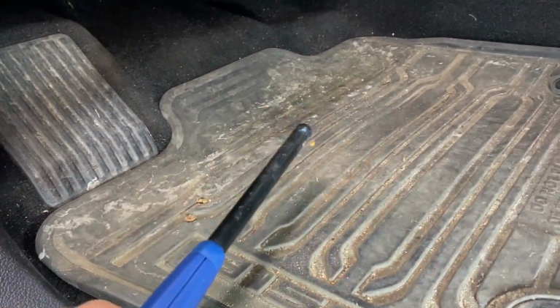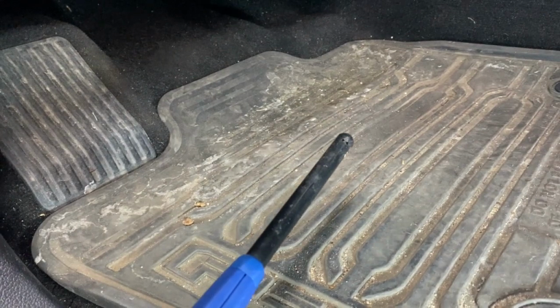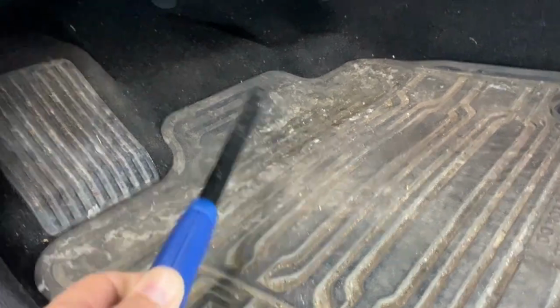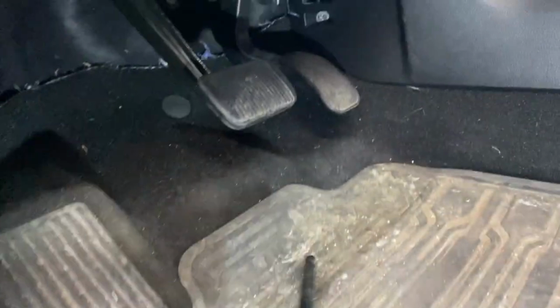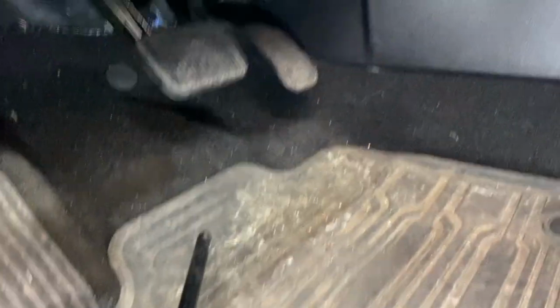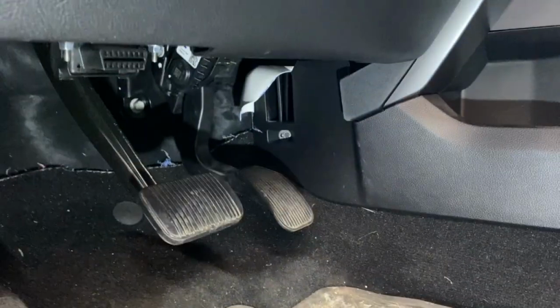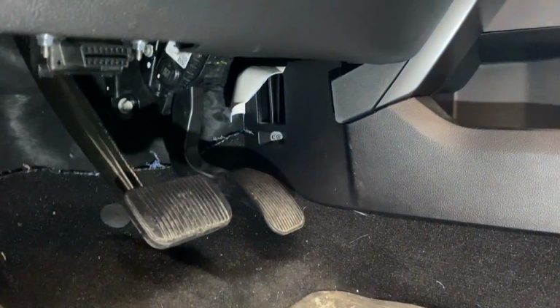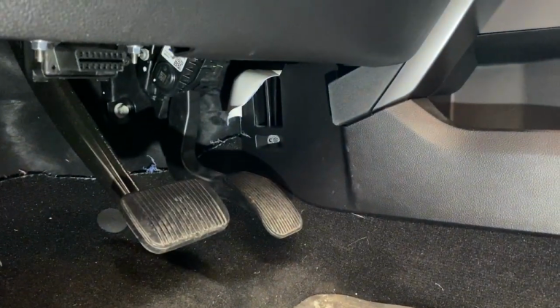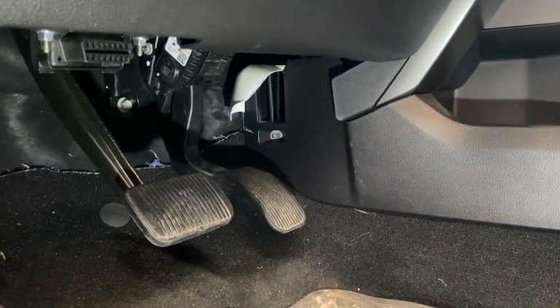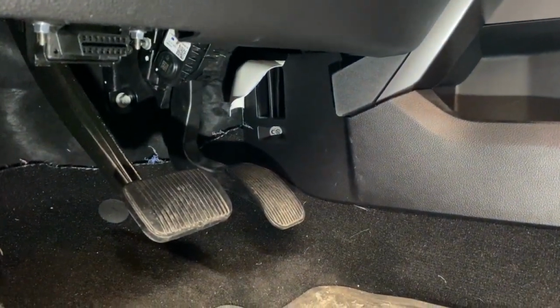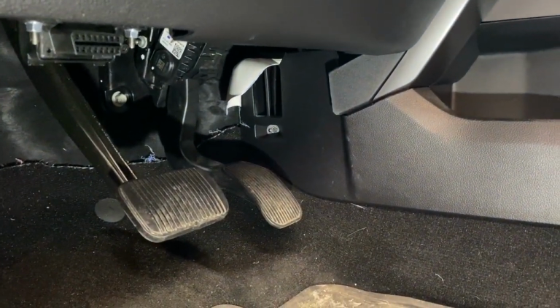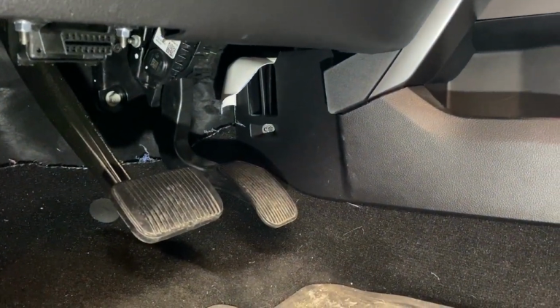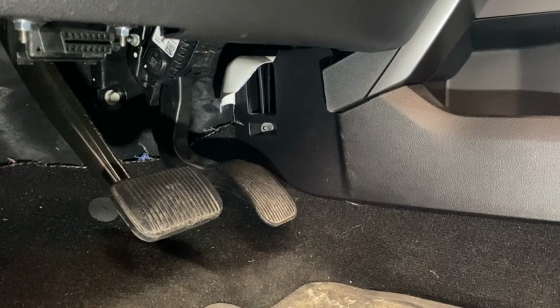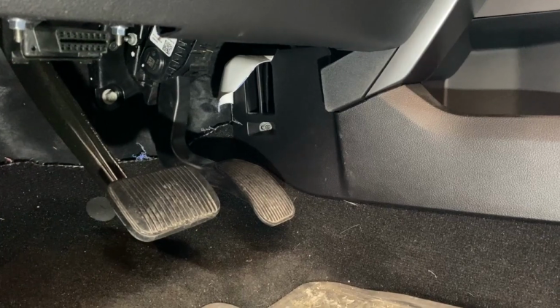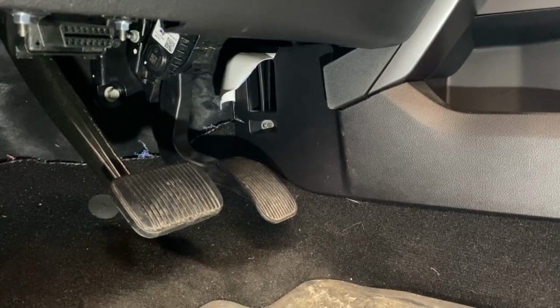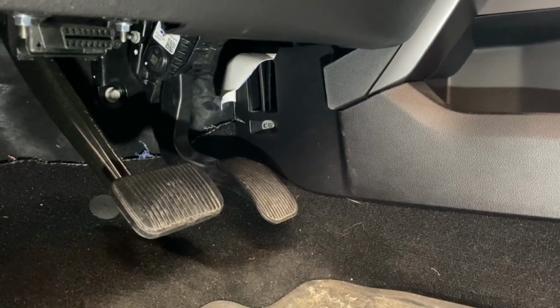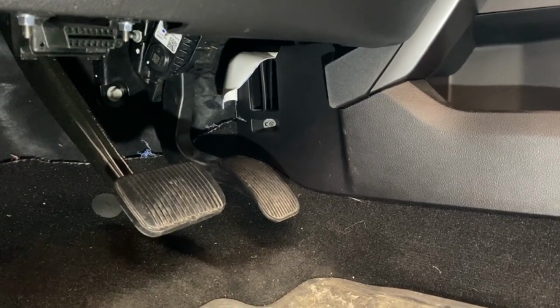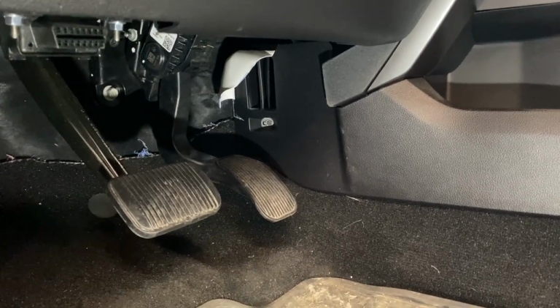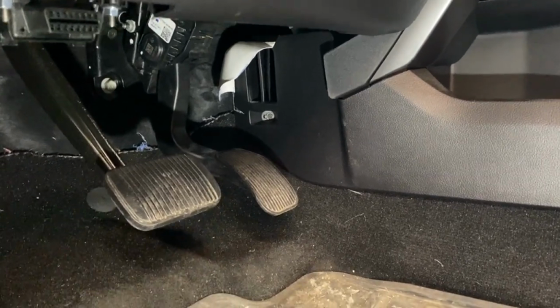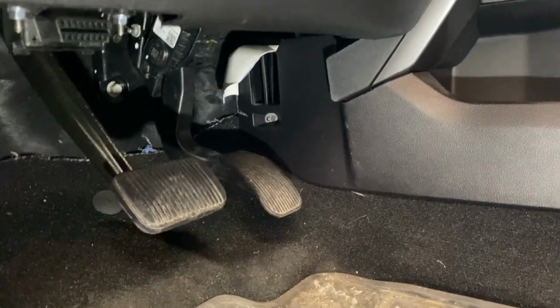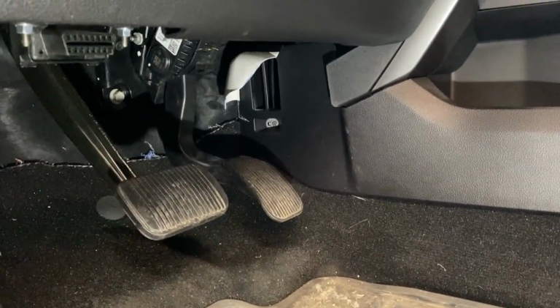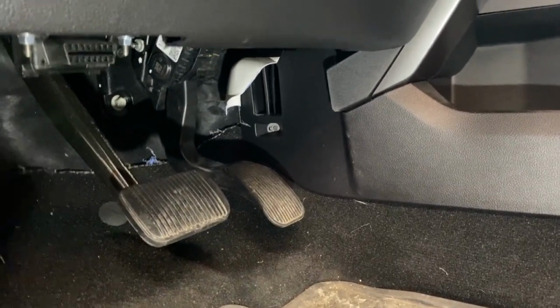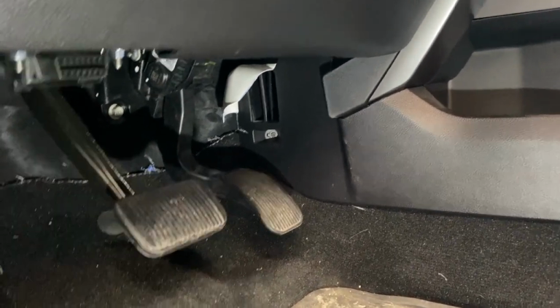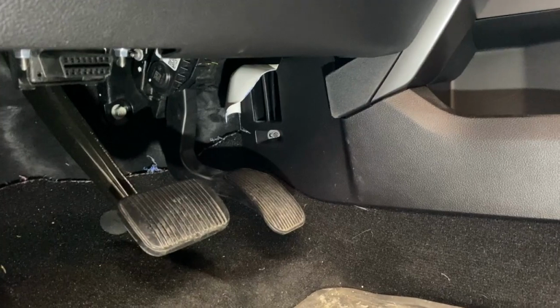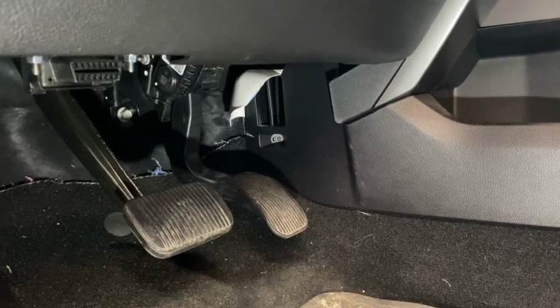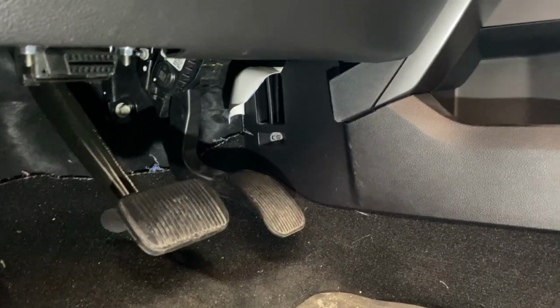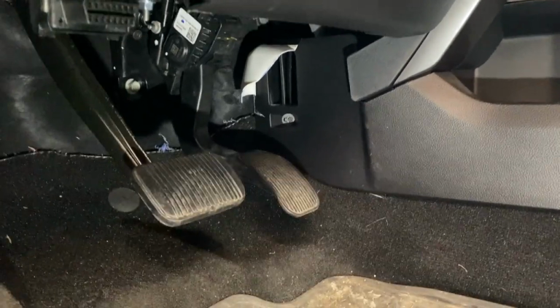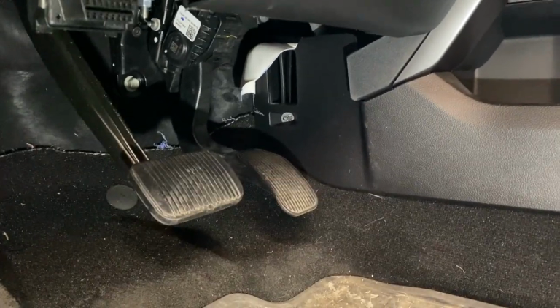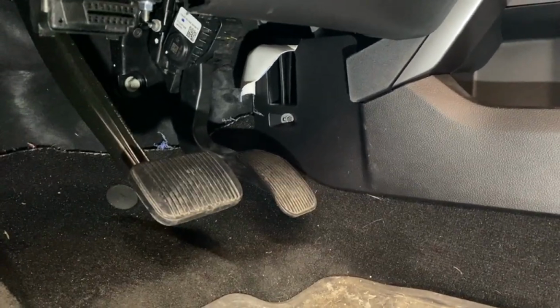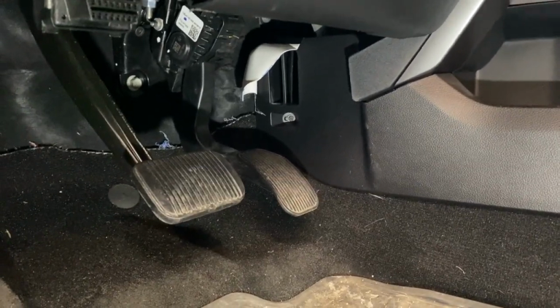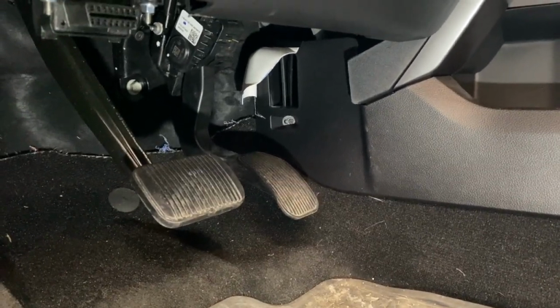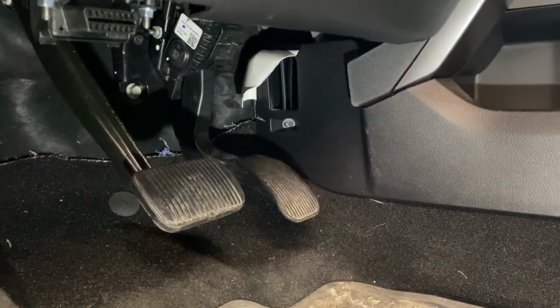So I have warm feet in my F-150 and I am so happy because my feet were always freezing. Let's see how I did it — where did I get this little air diverter and how can you make it?